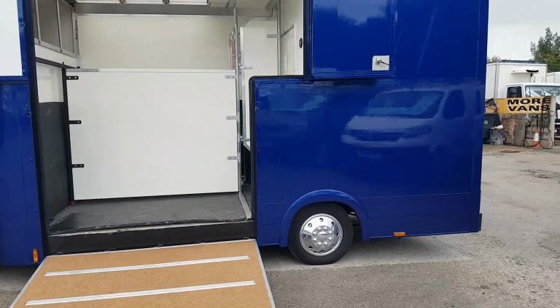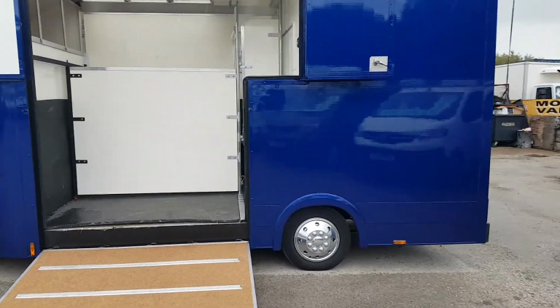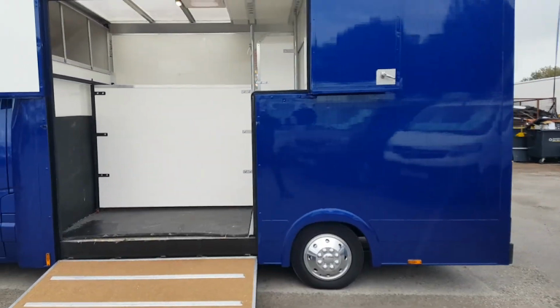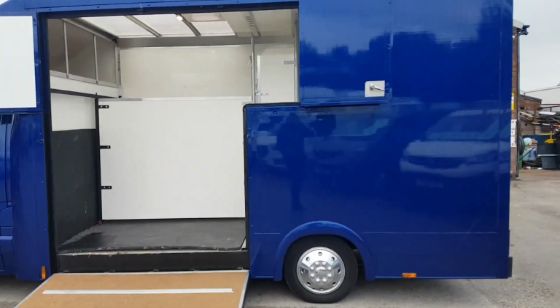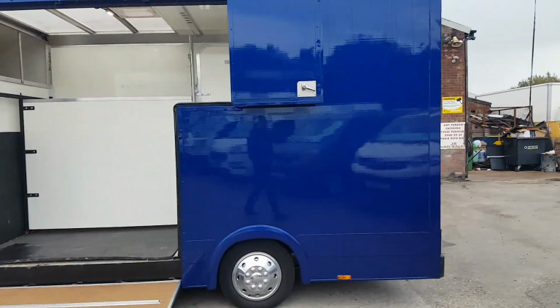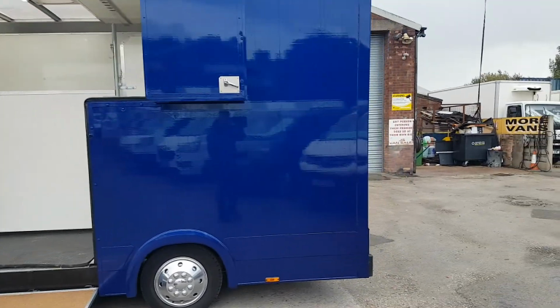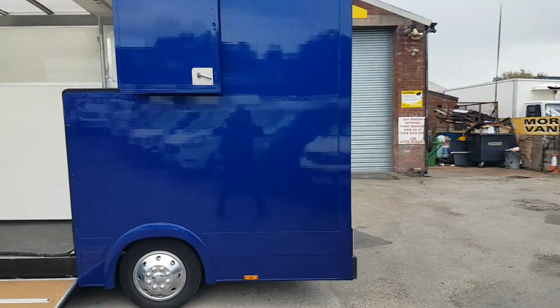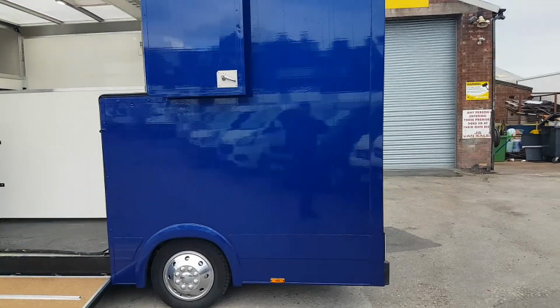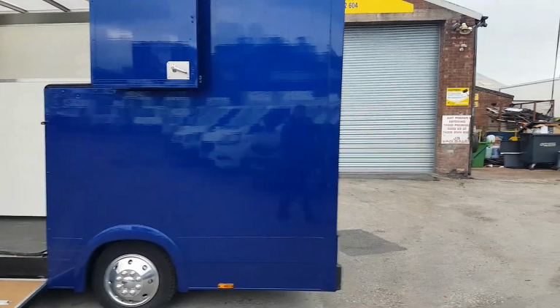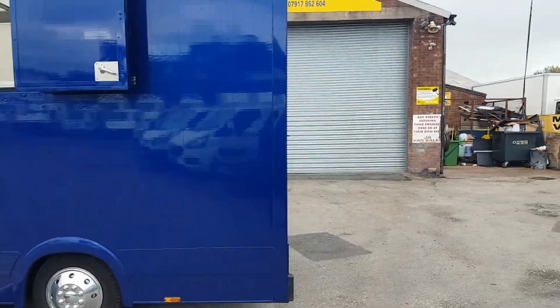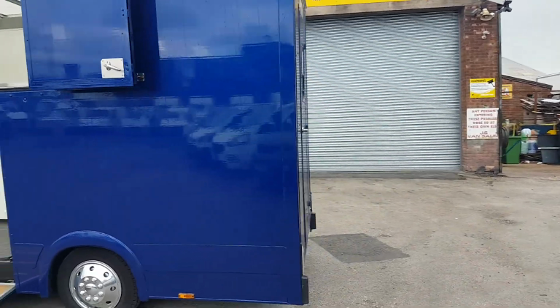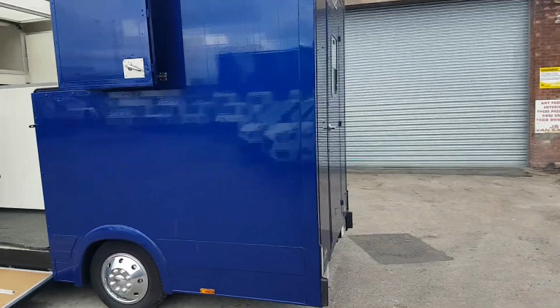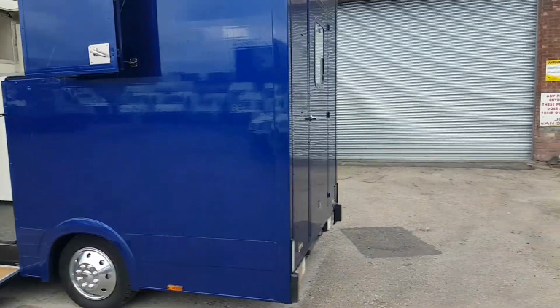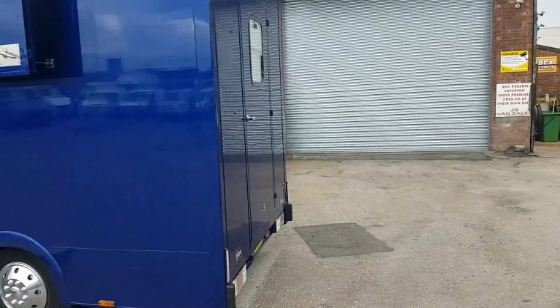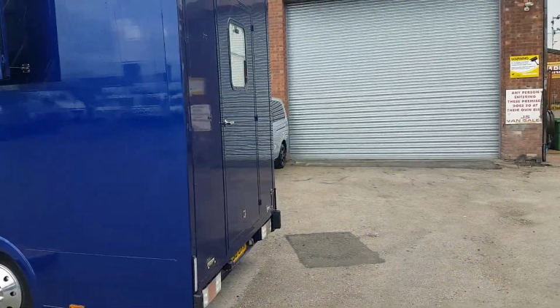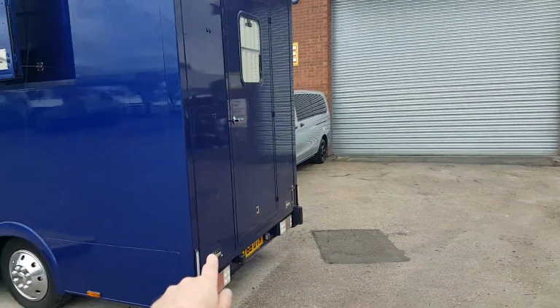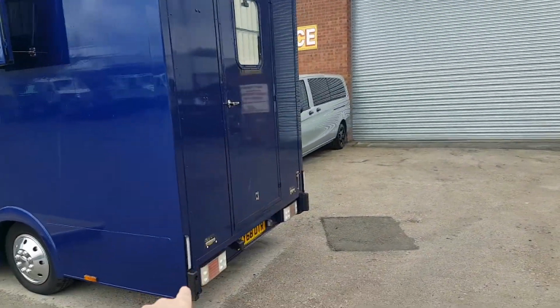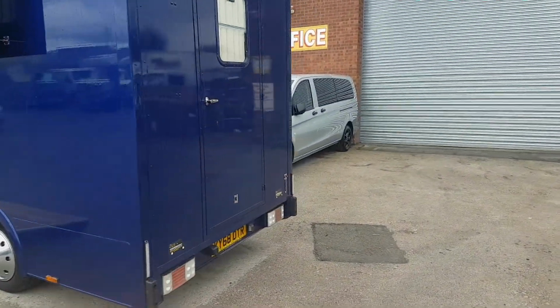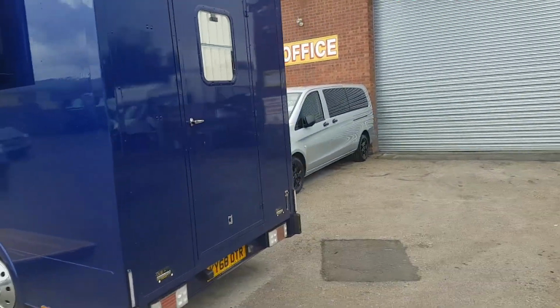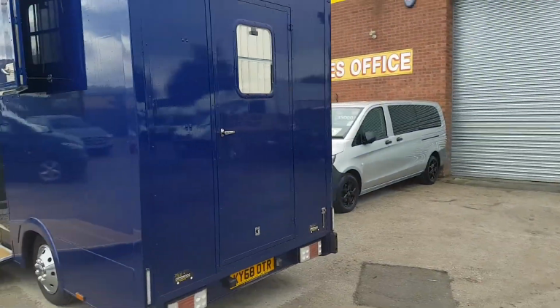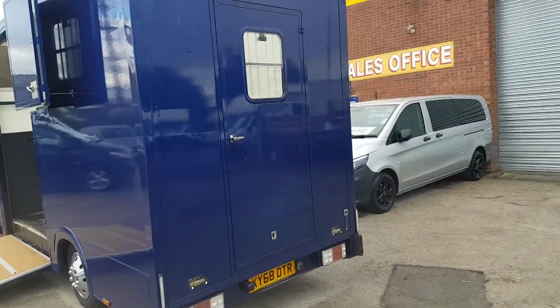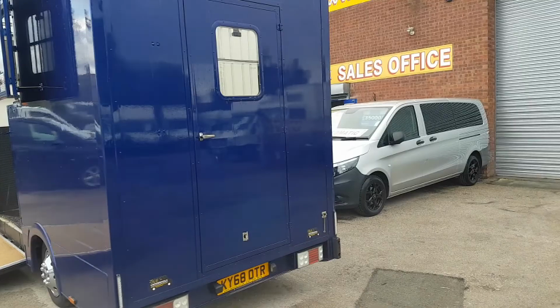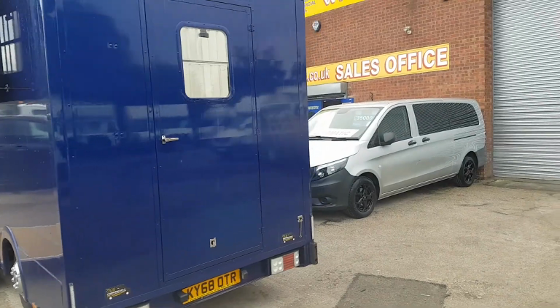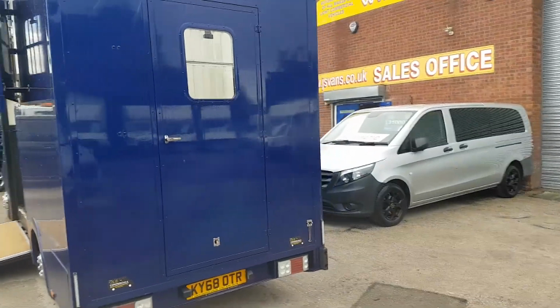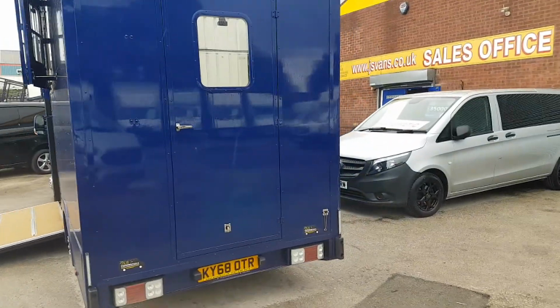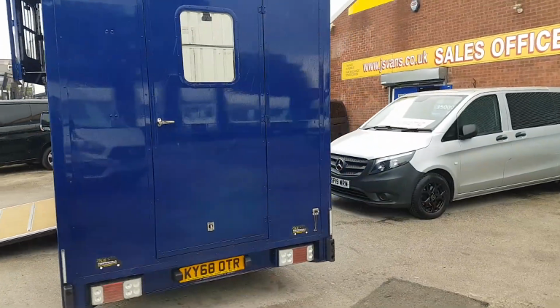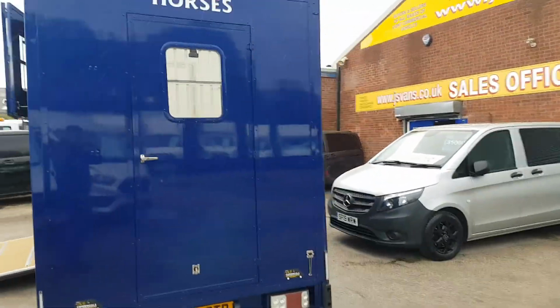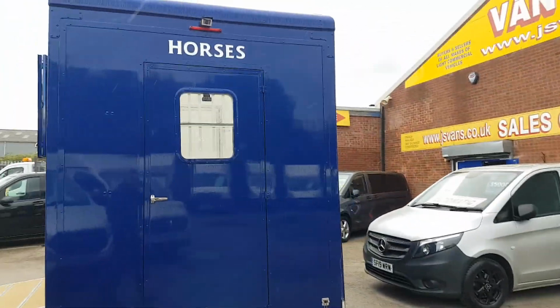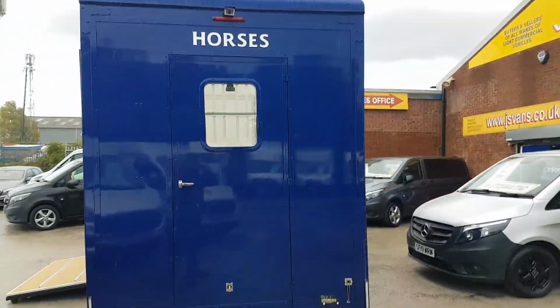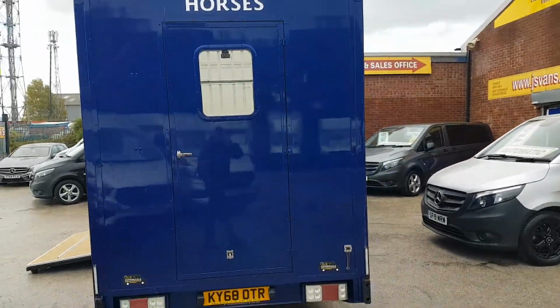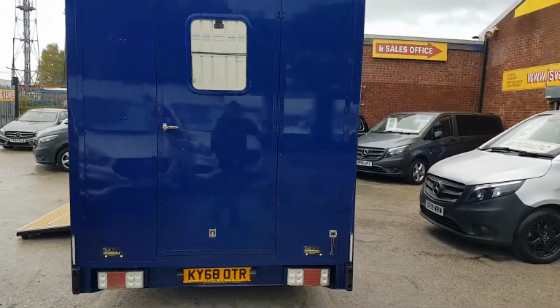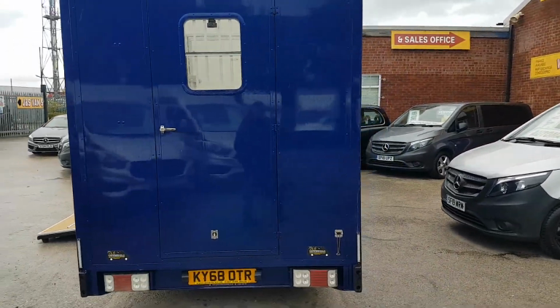It's a brand new paint job as well — metallic blue, LED lights, horse box logos.